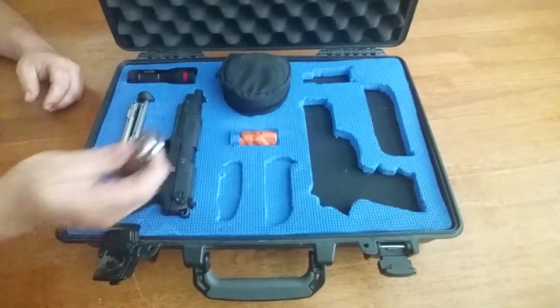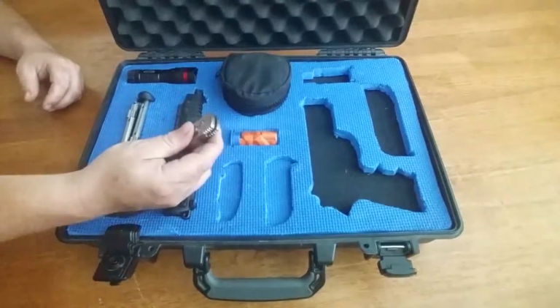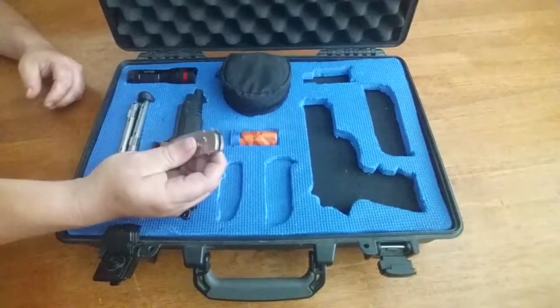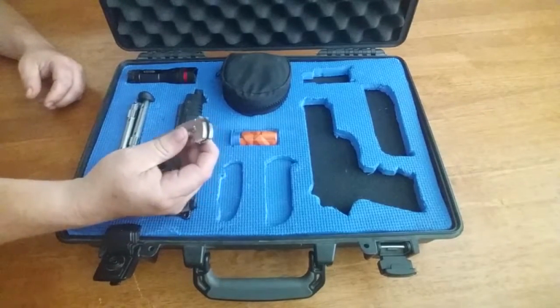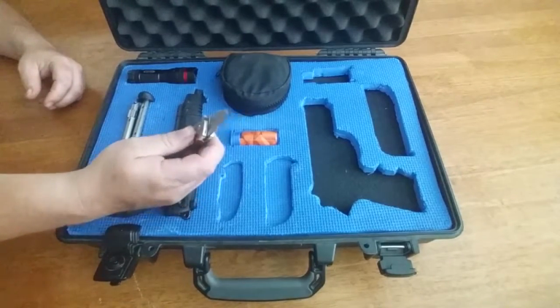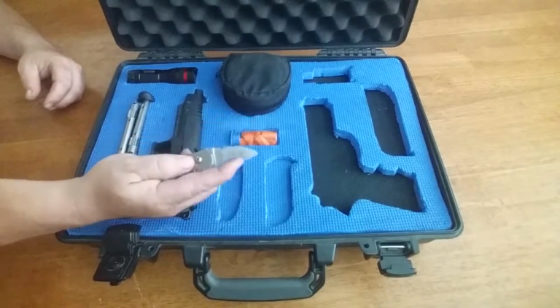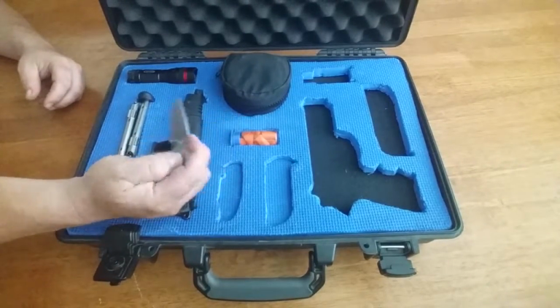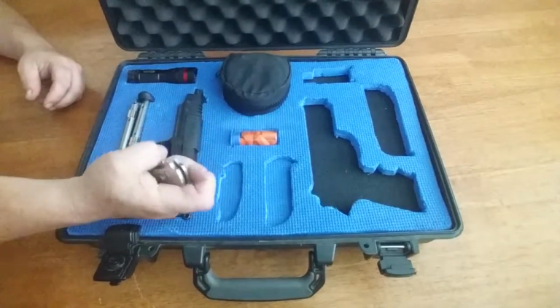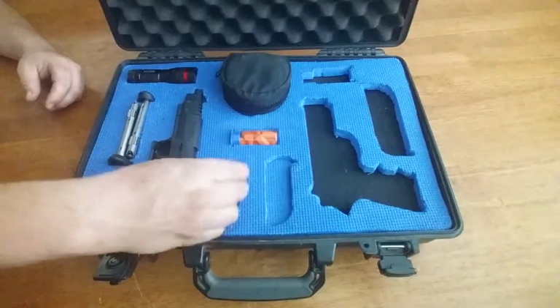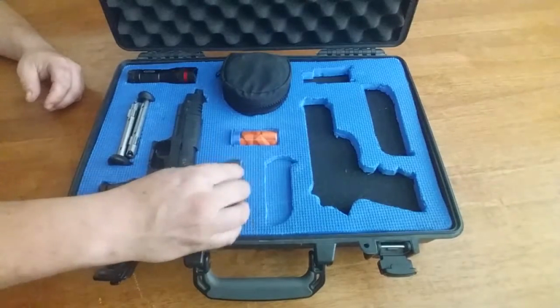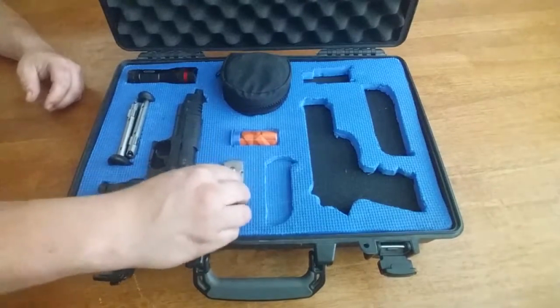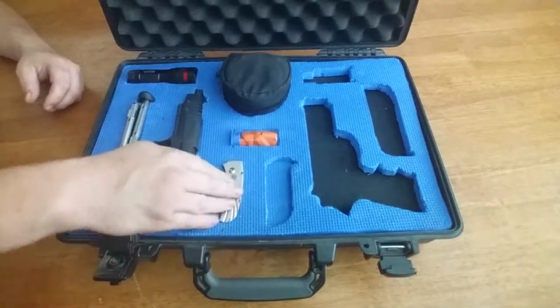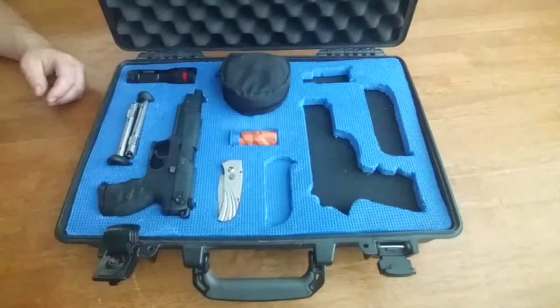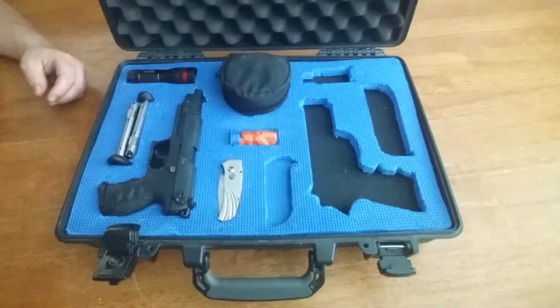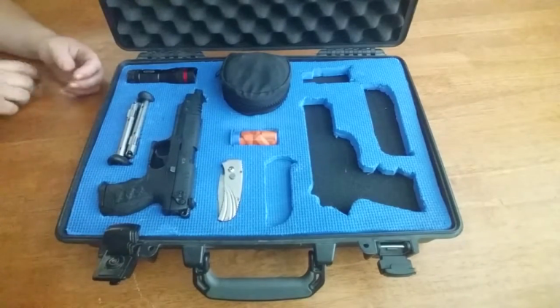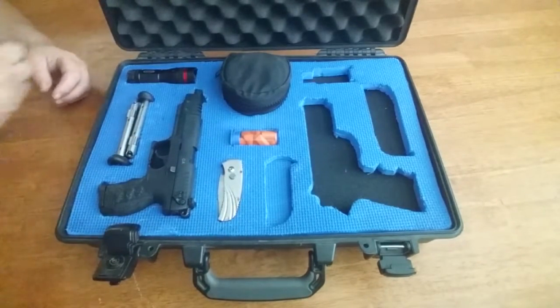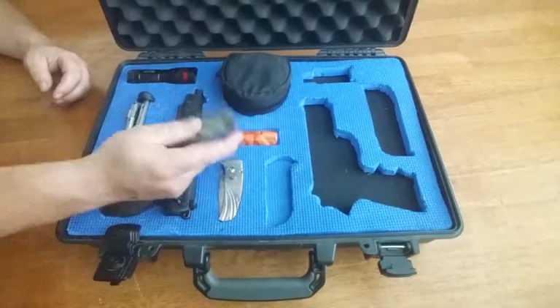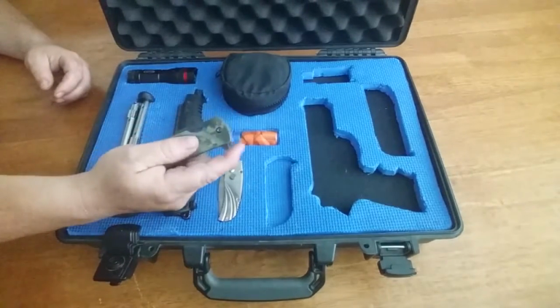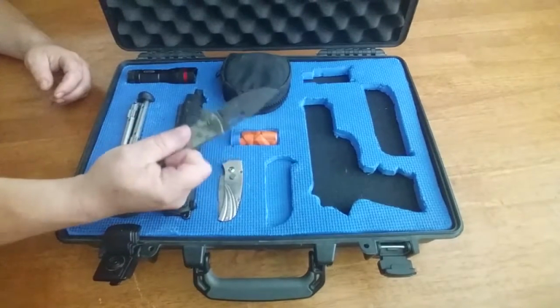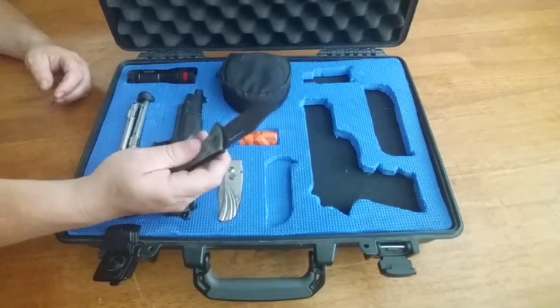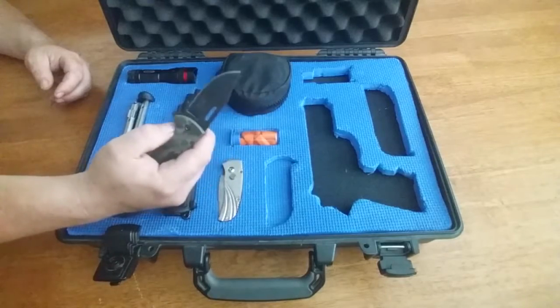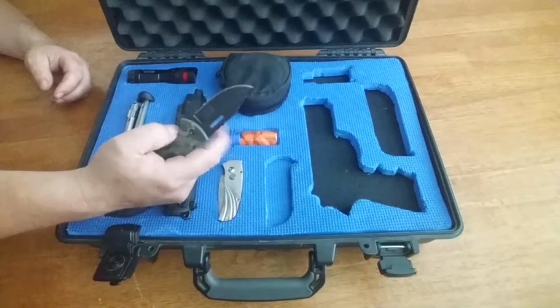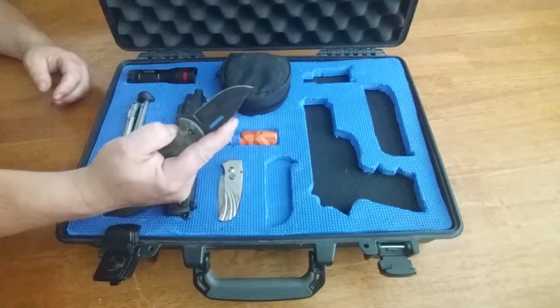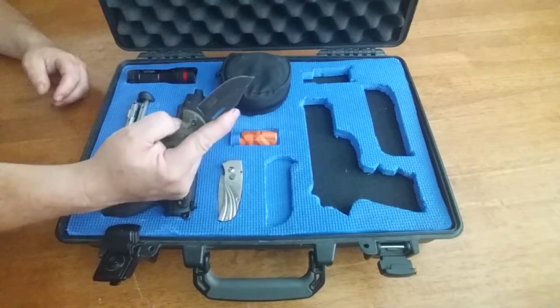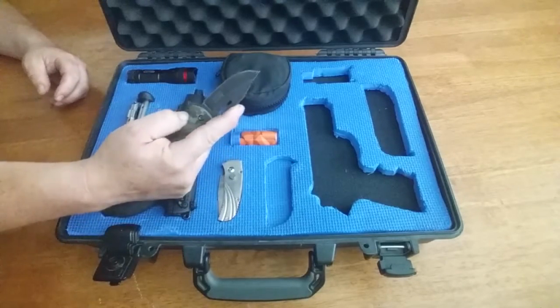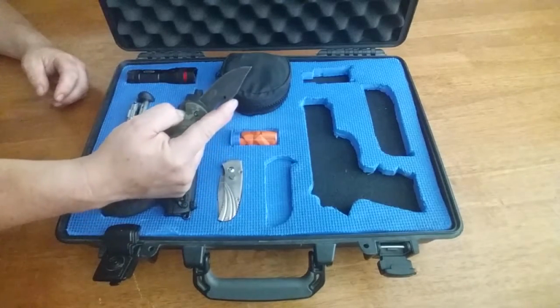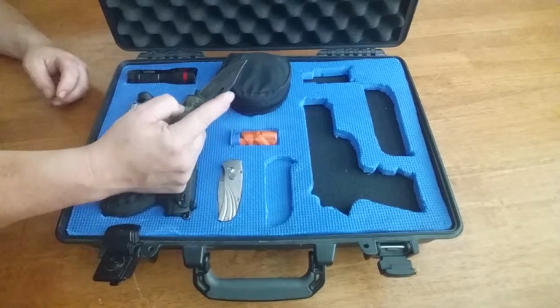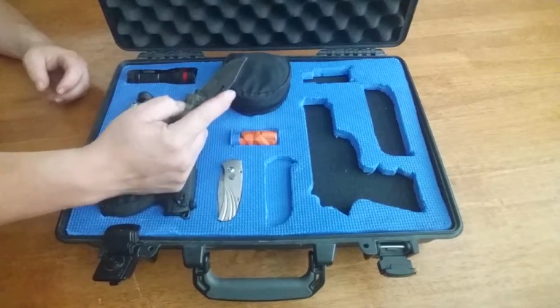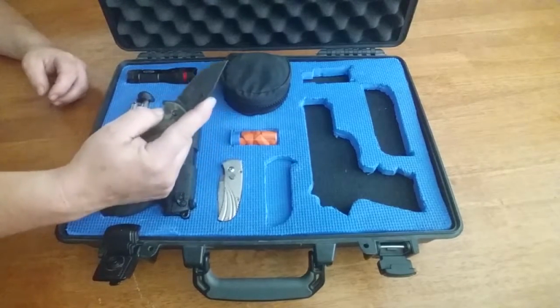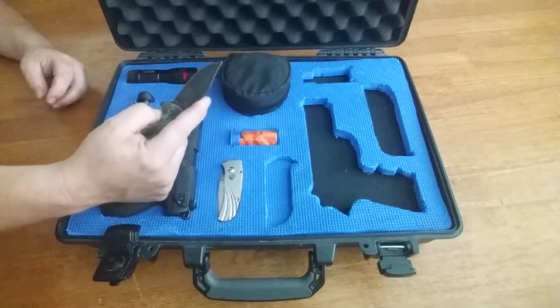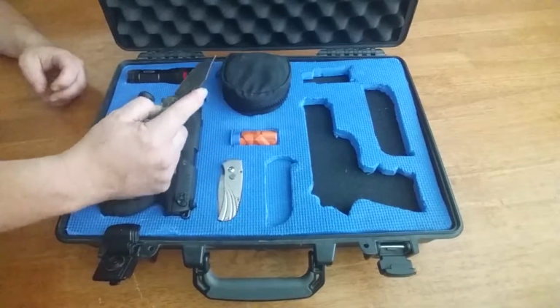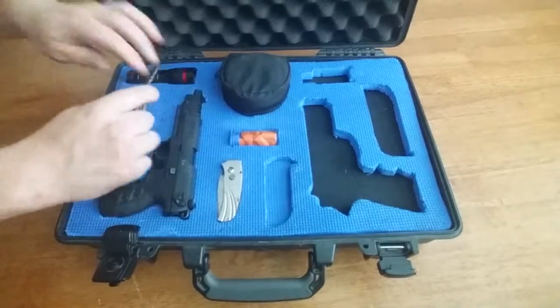We have a Silver Eagle switchblade, mini switchblade — it fits in here. And an Emtek Ballistic Stonewash Spring Assist Knife. That lock is really tight.